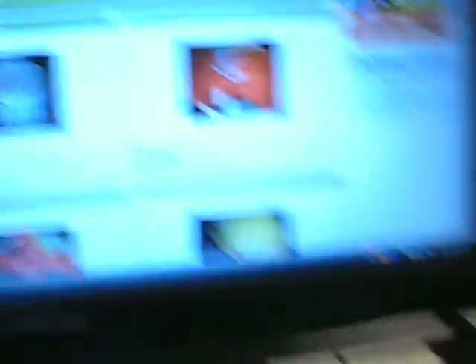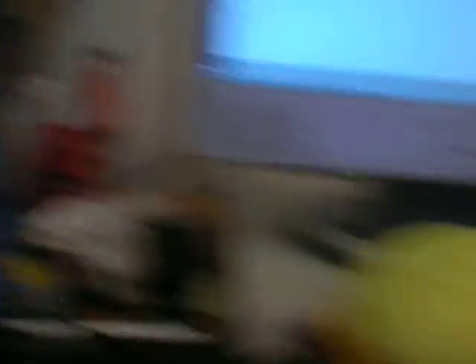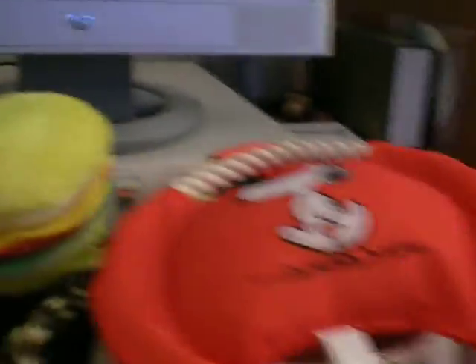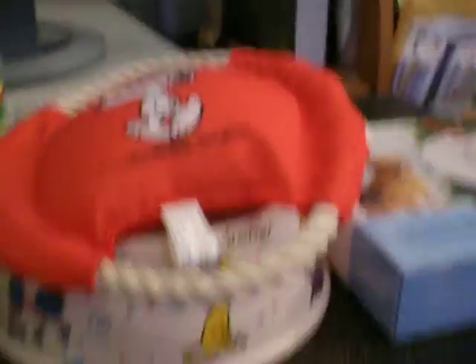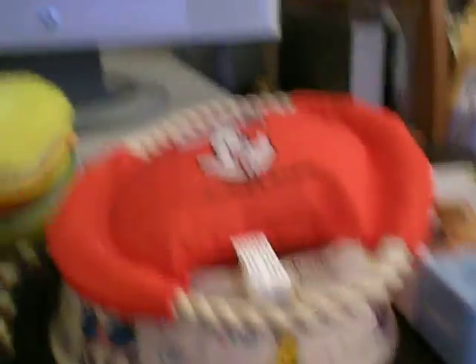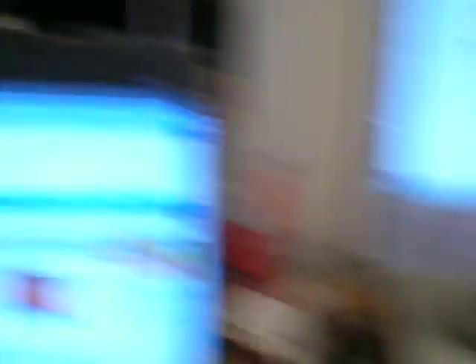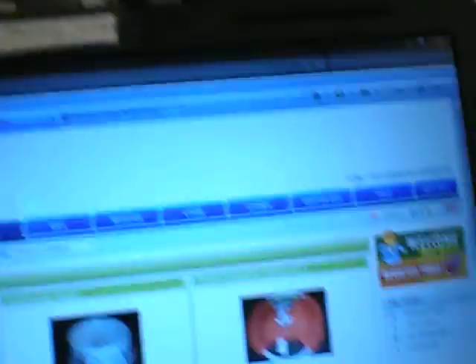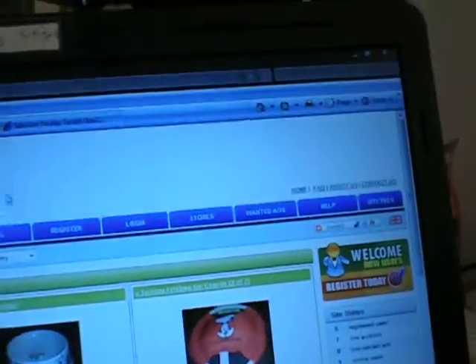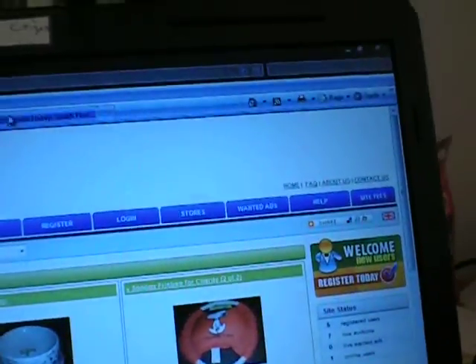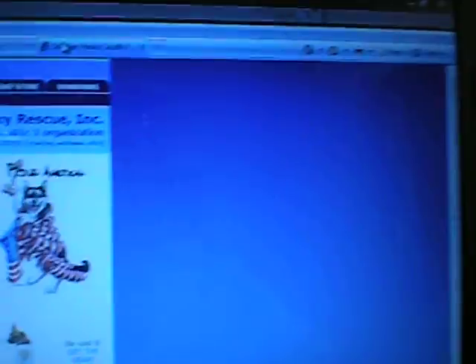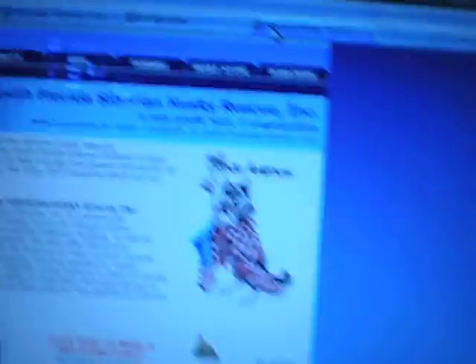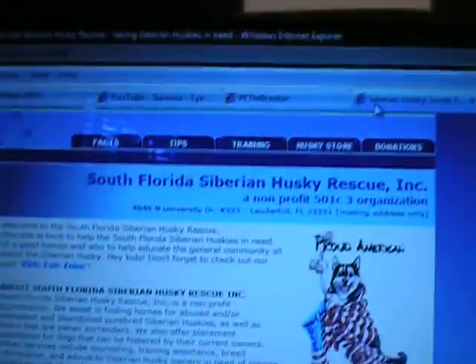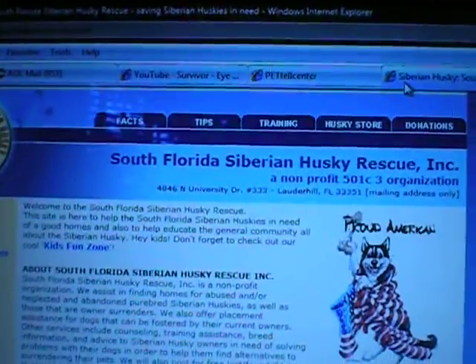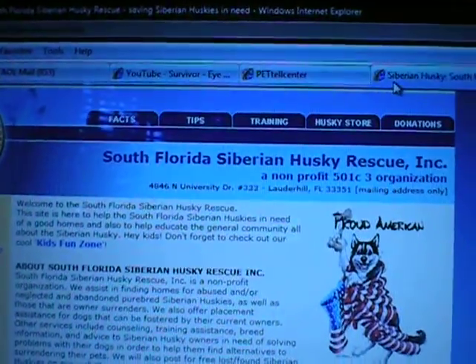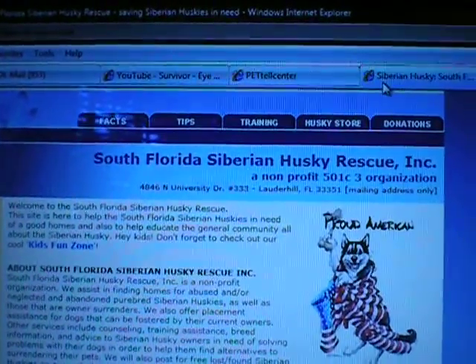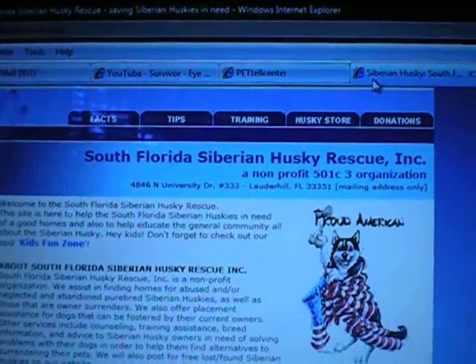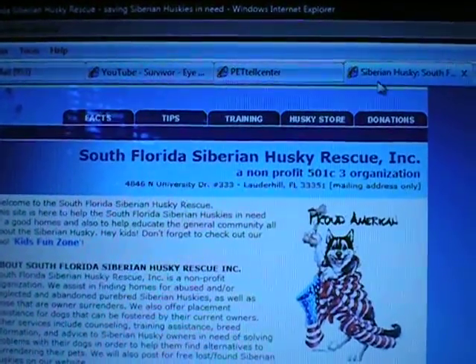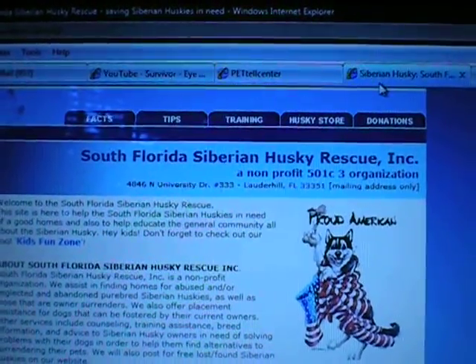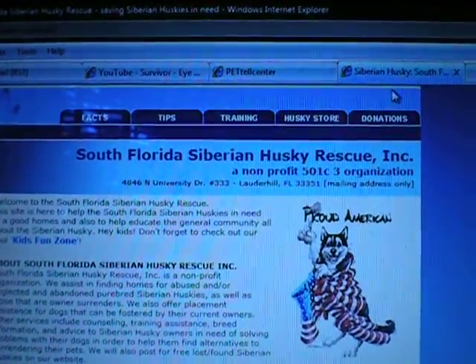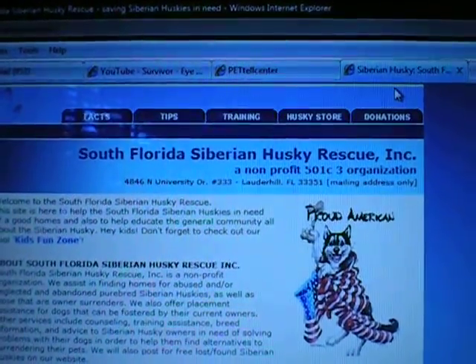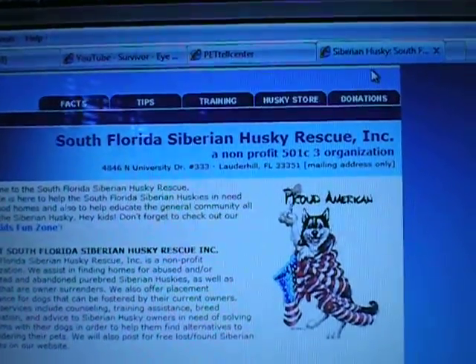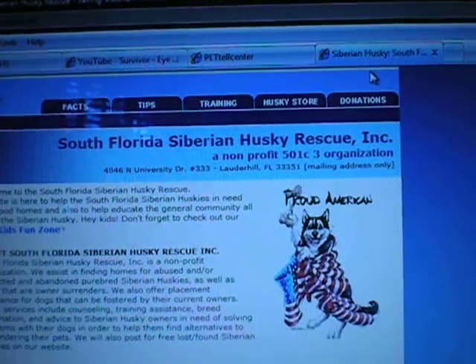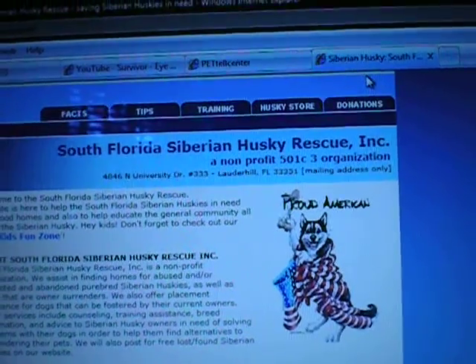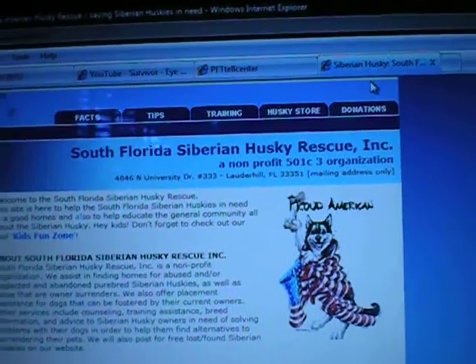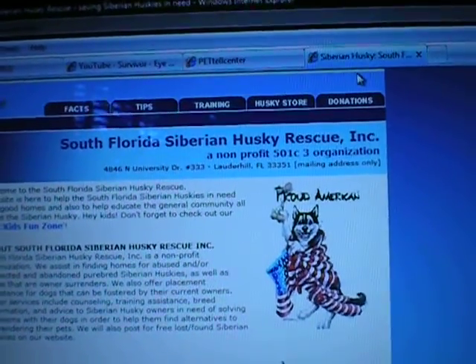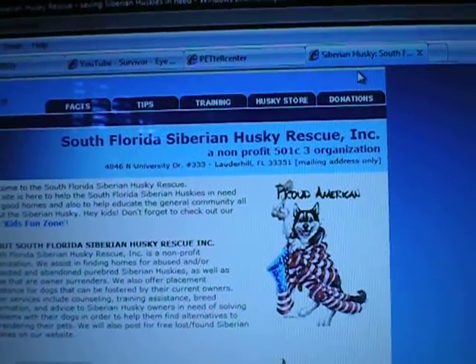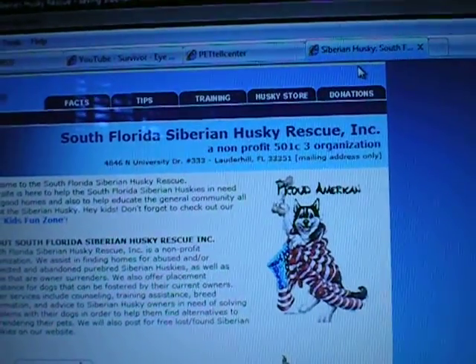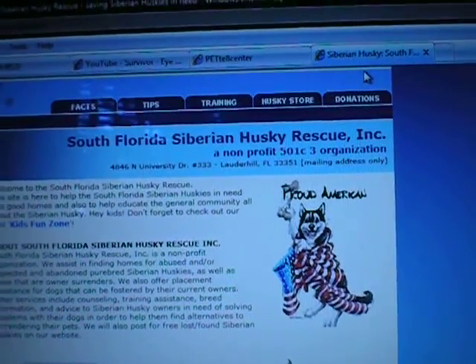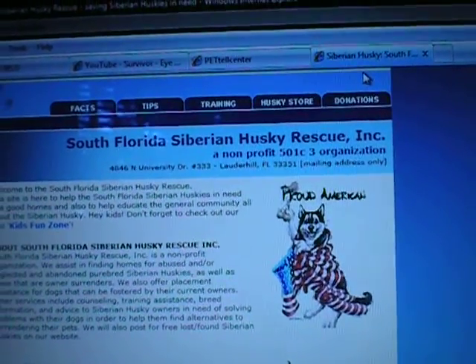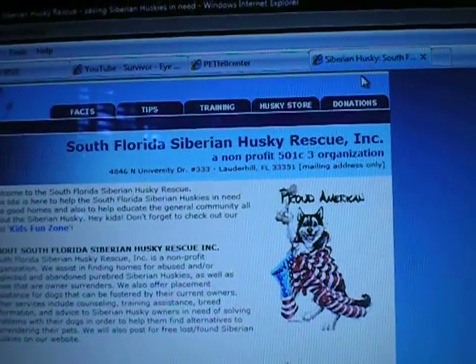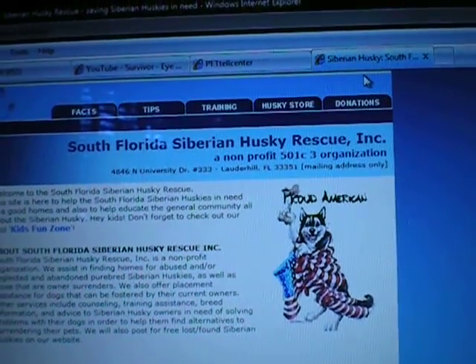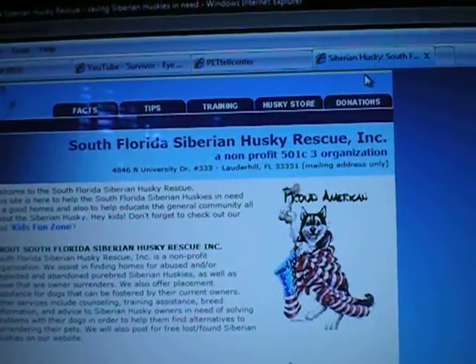All the money from these six items will be donated to the Siberian Husky Rescue Incorporated. It's in South Florida. We want to raise as much money as we can for pet charities and pet shelters.